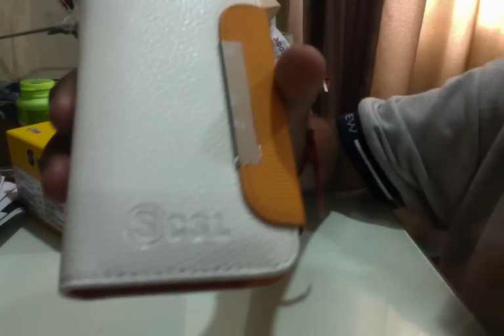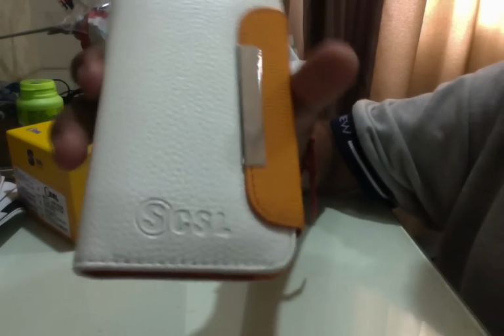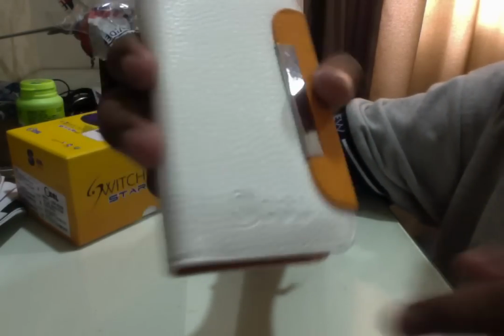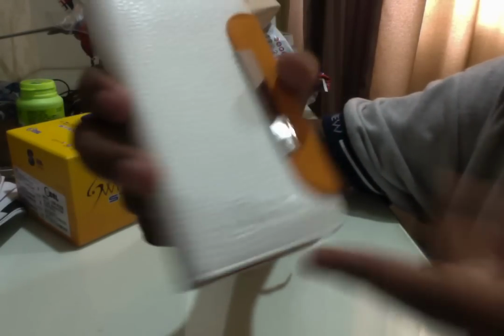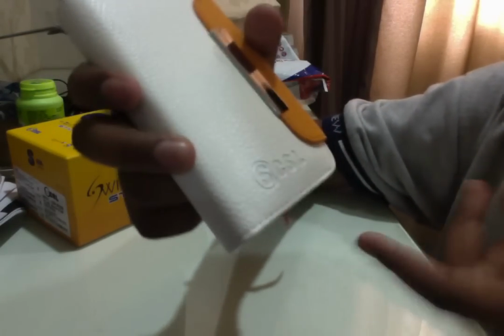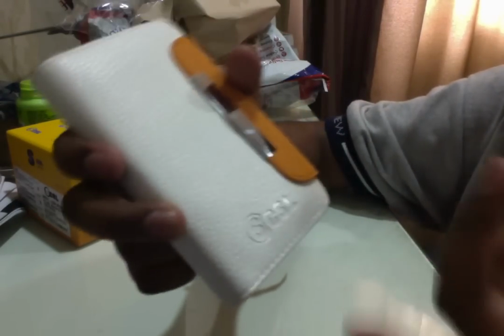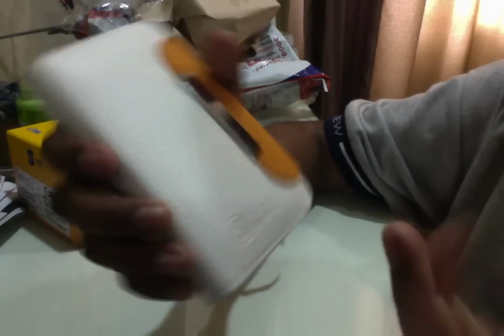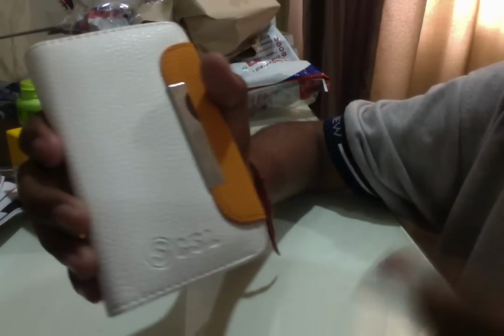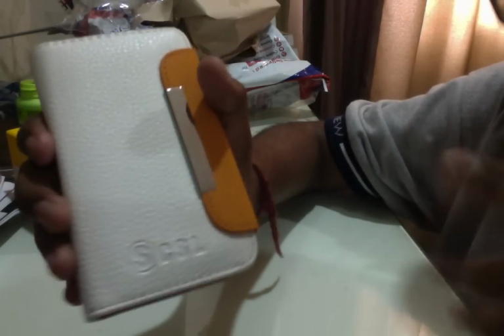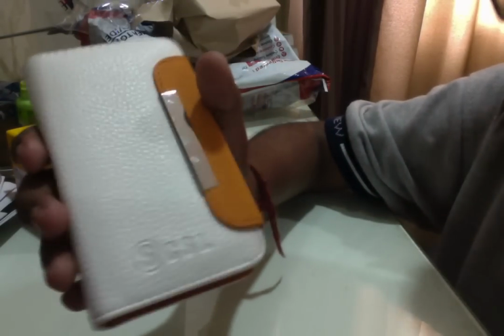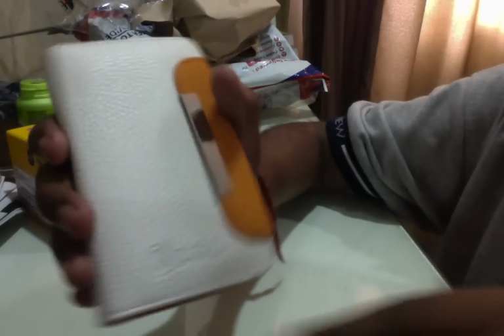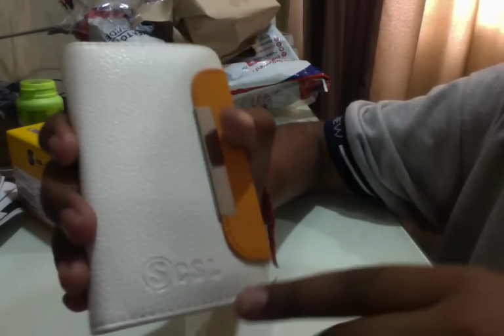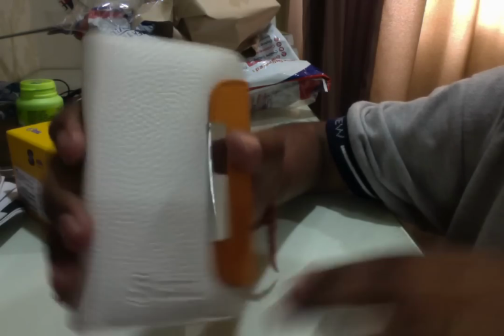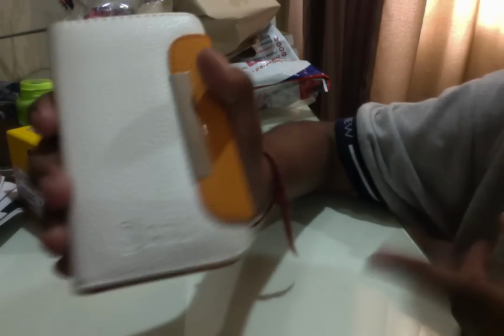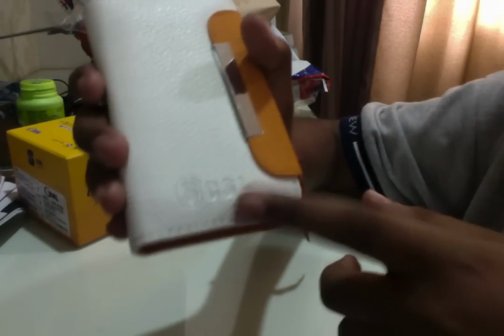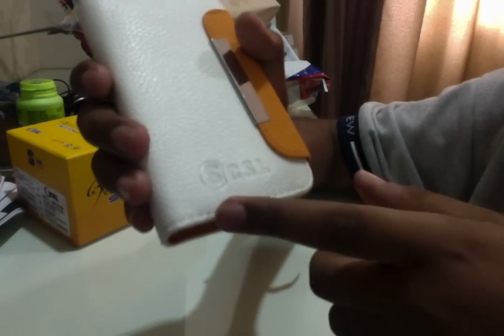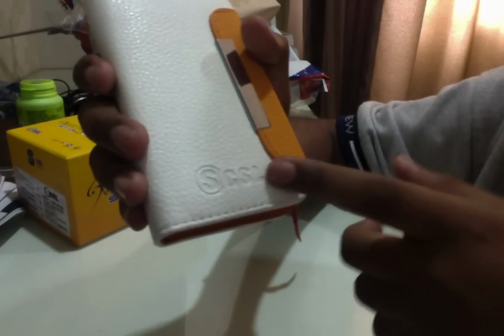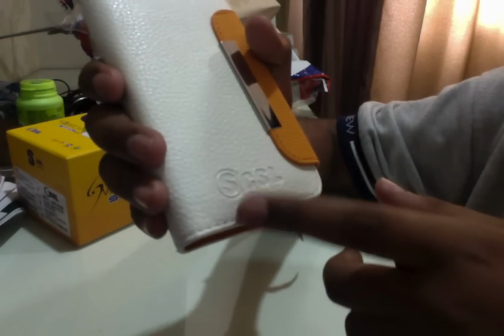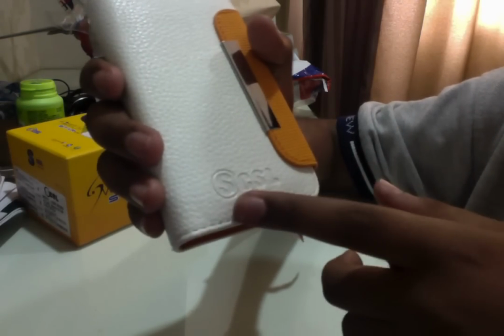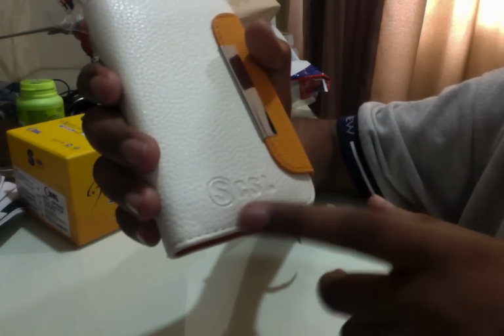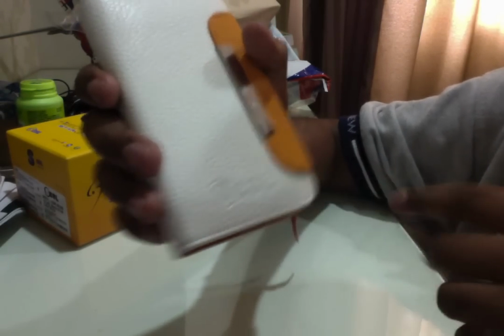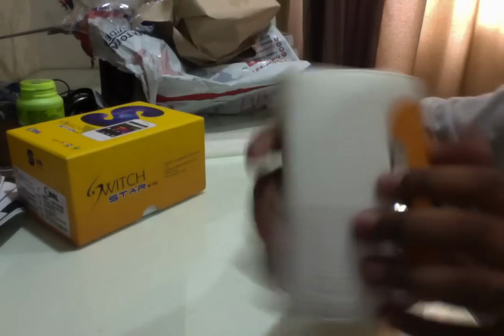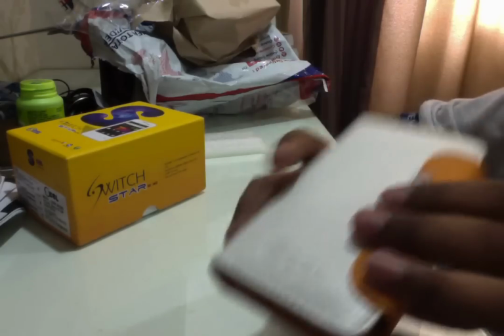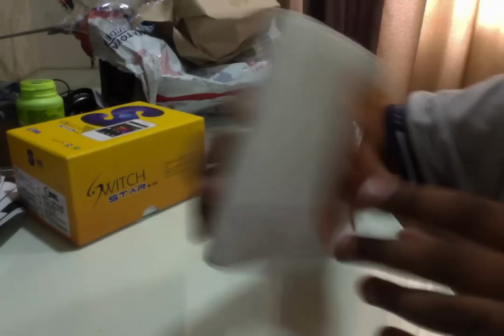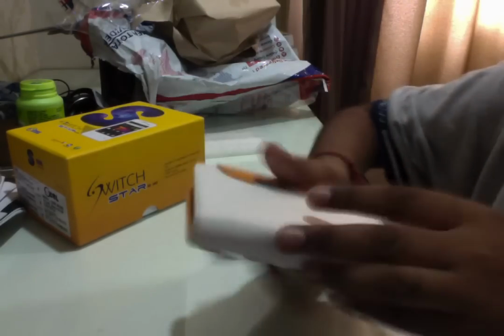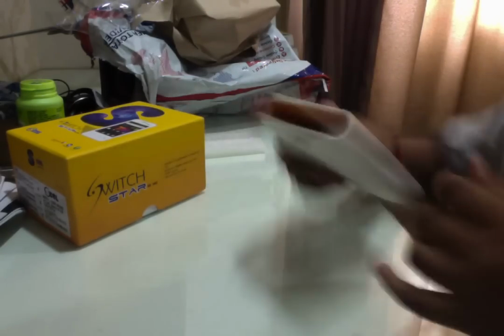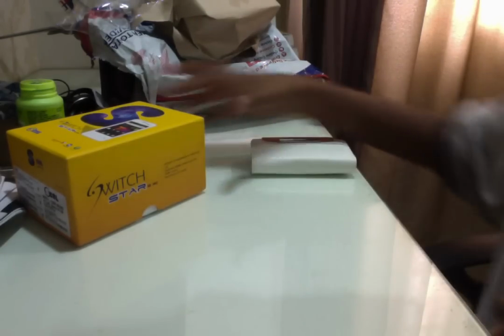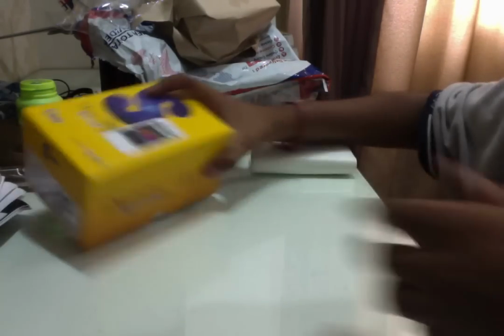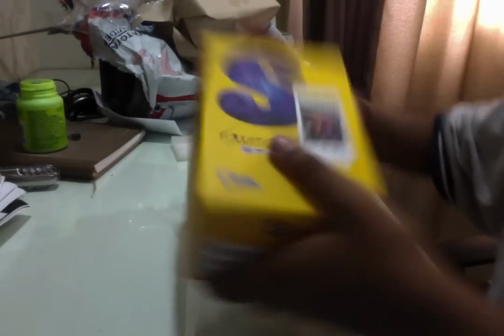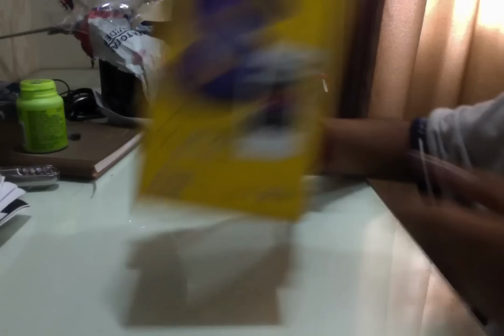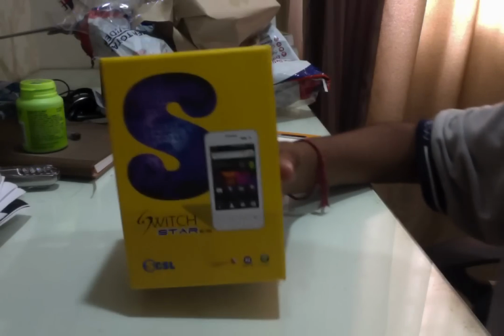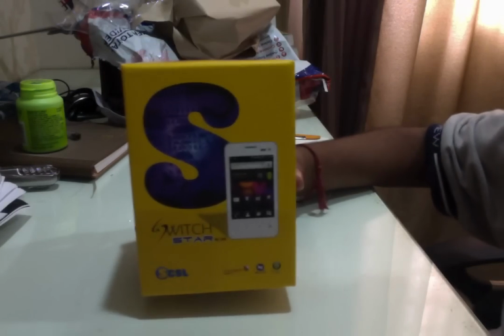Sorry for the flipped image because I can't really get it right. So it's actually SCSF, which stands for Star CSR. Enough for the casing — let's go with the box.